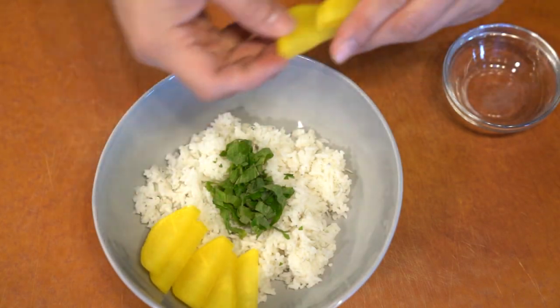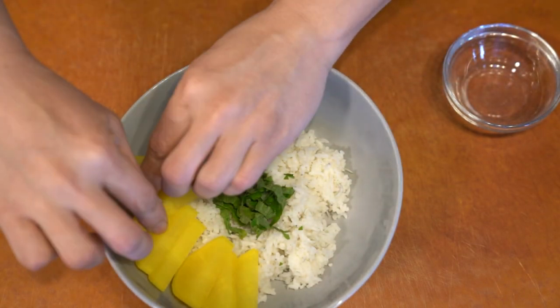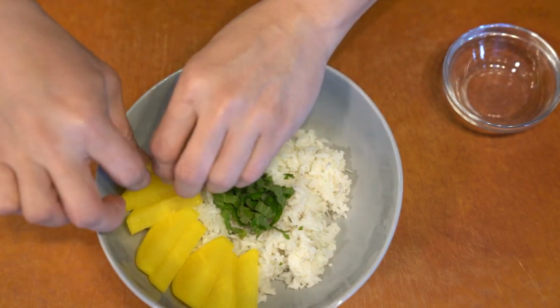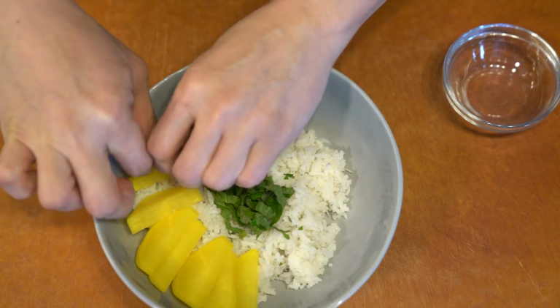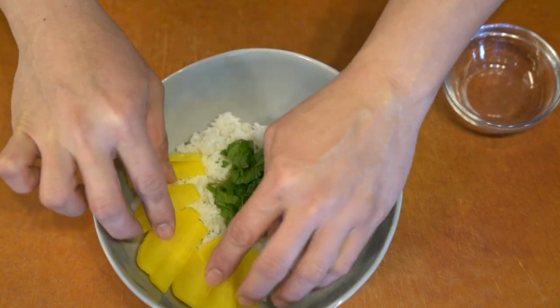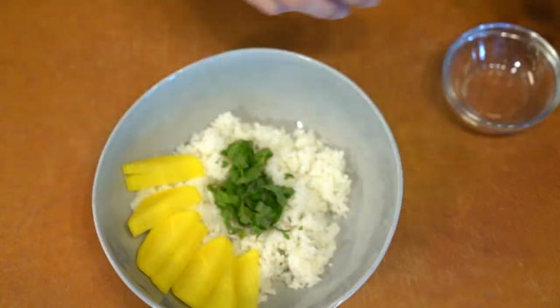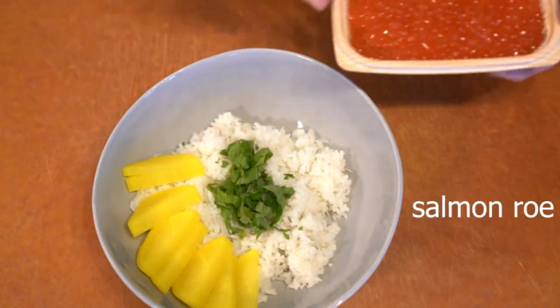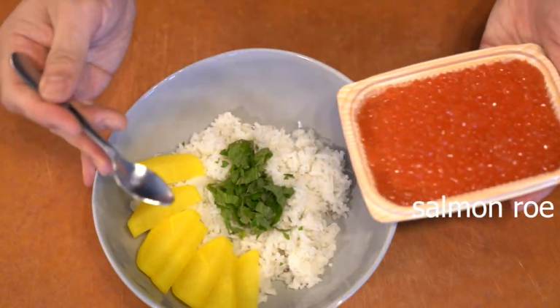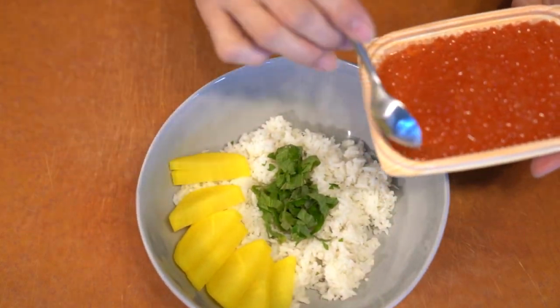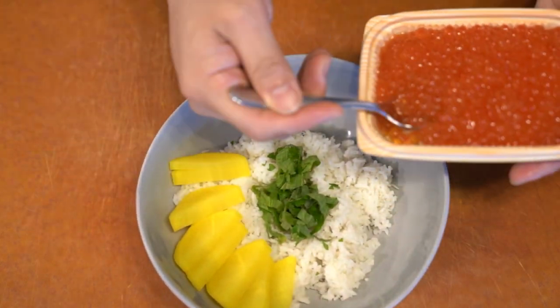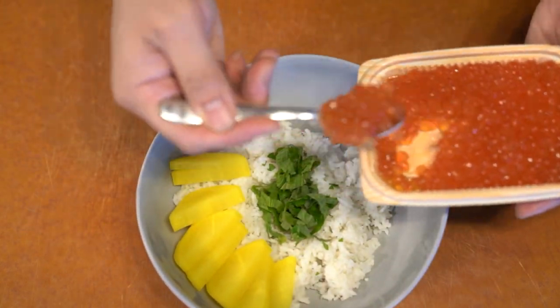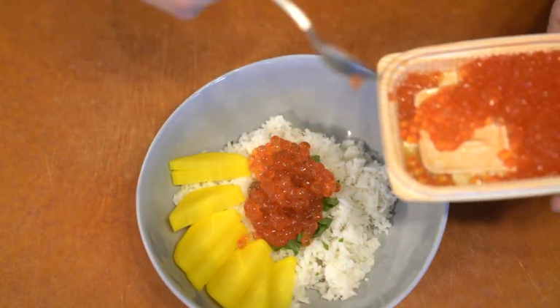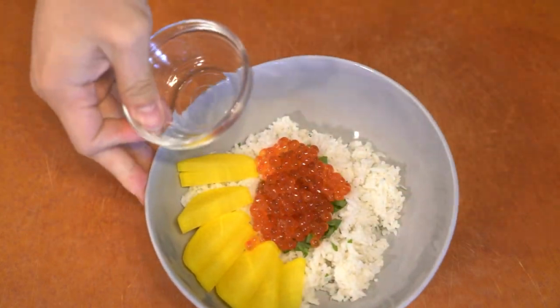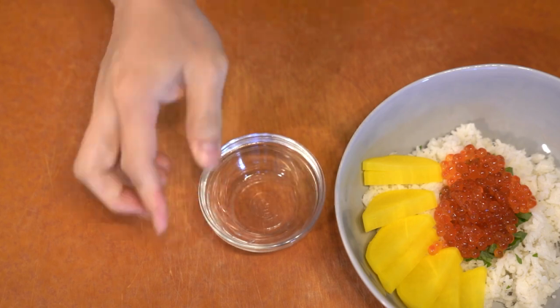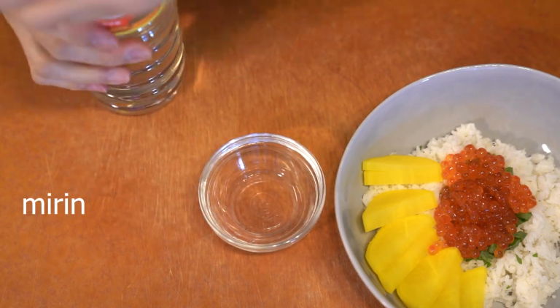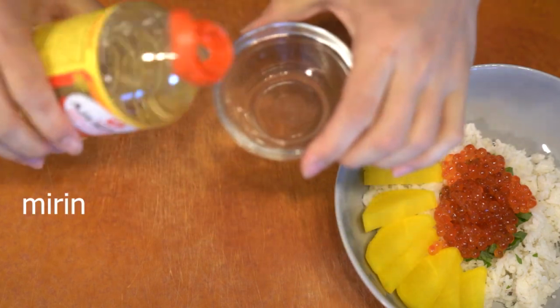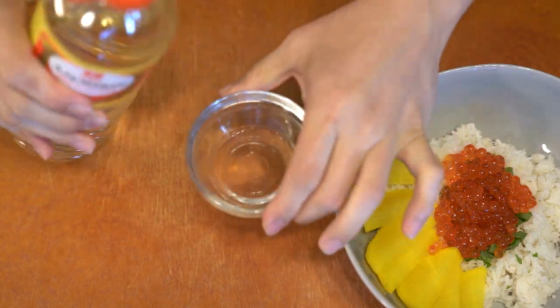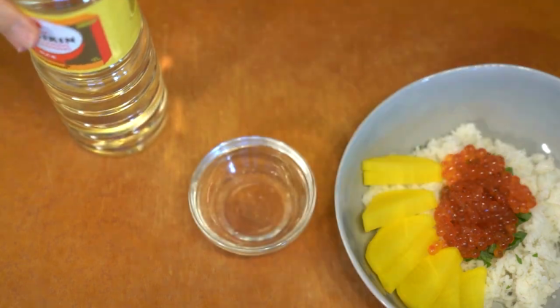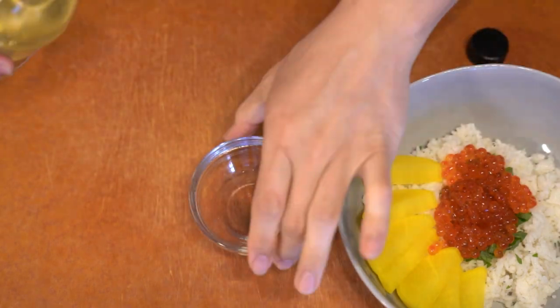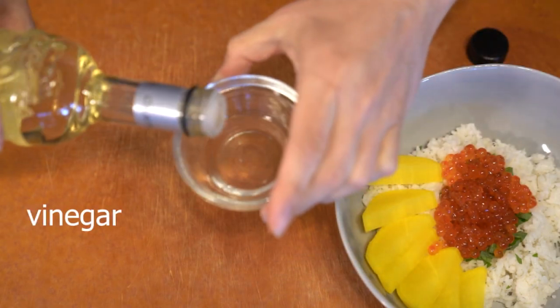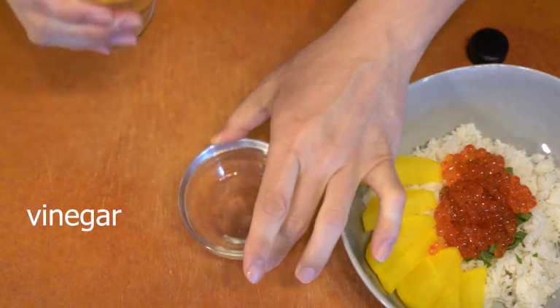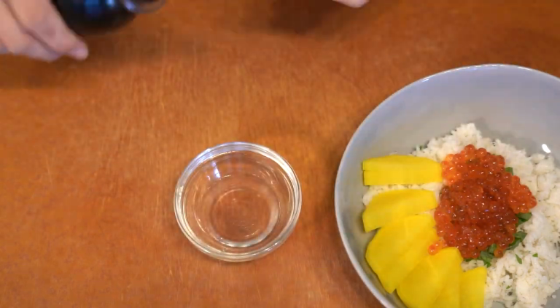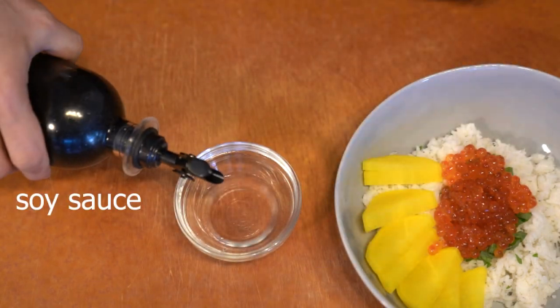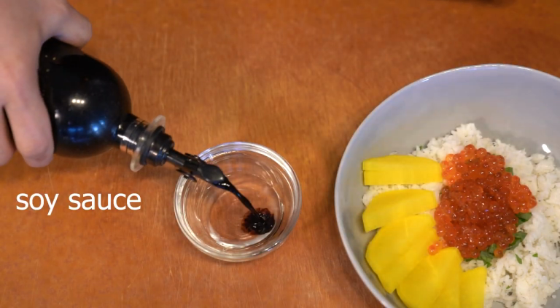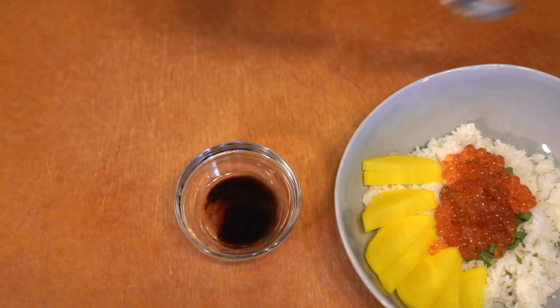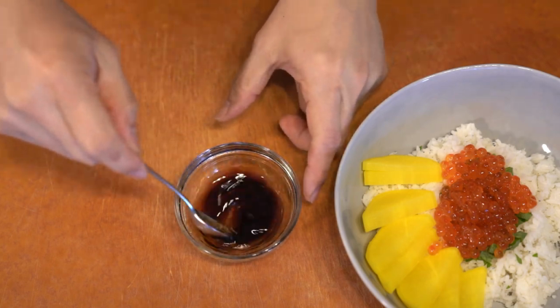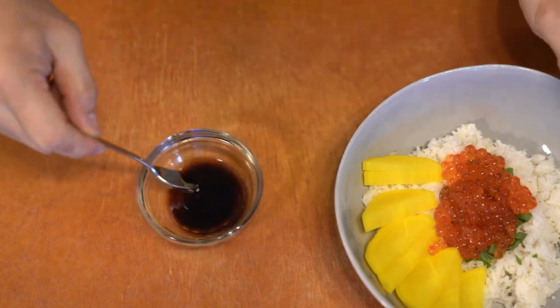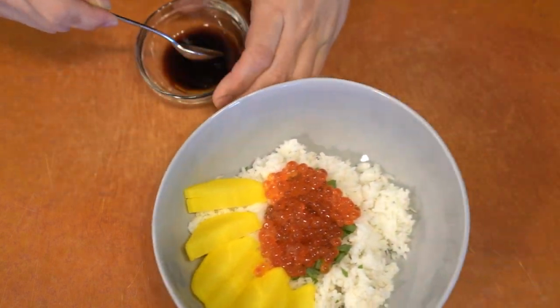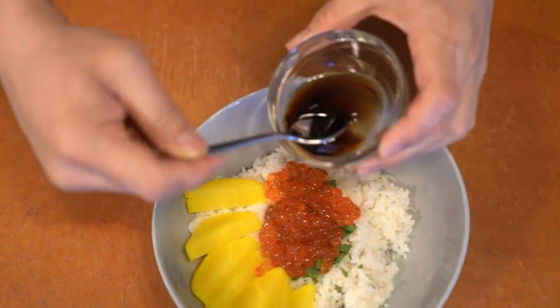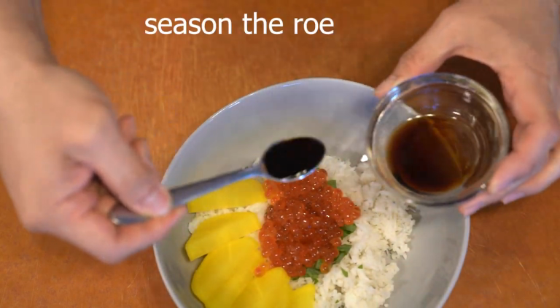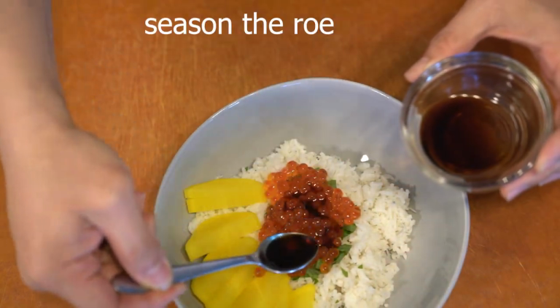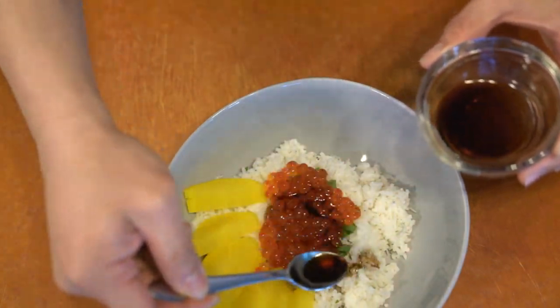By combining them together, it basically created a lot of flavor, yet it was still very simple to make. Quite frankly, it was very cheap to put together too. All the ingredients could be easily found in any Japanese supermarket.